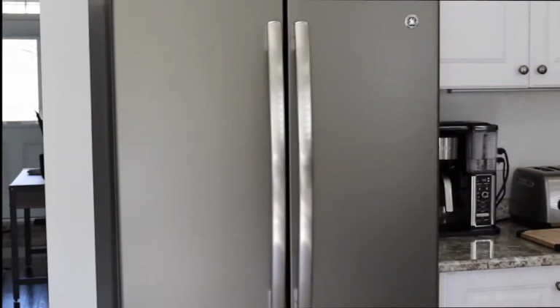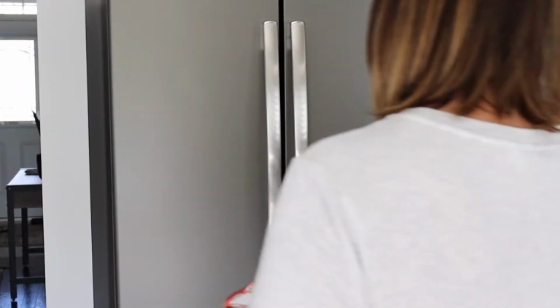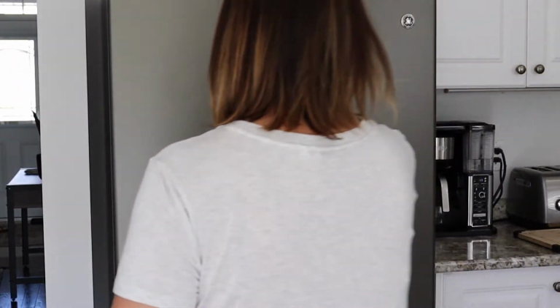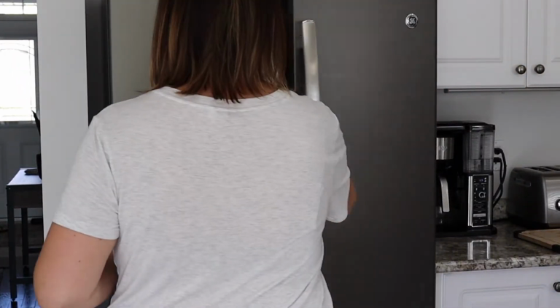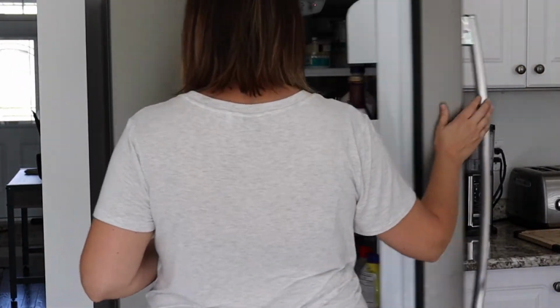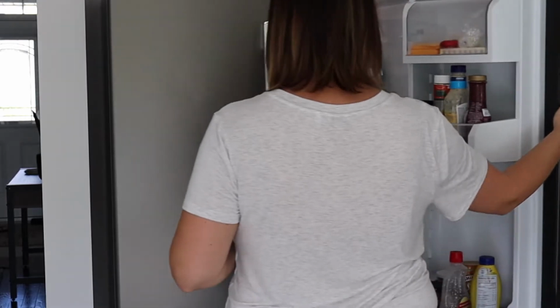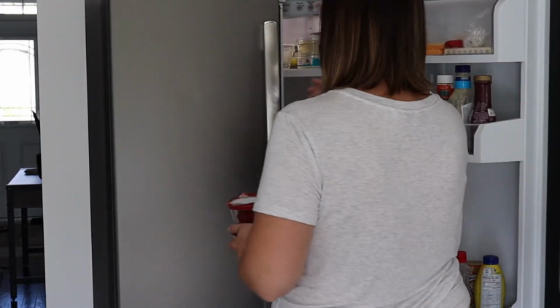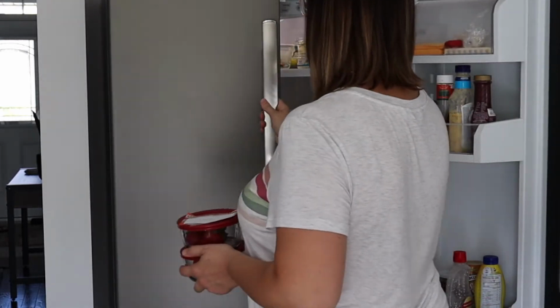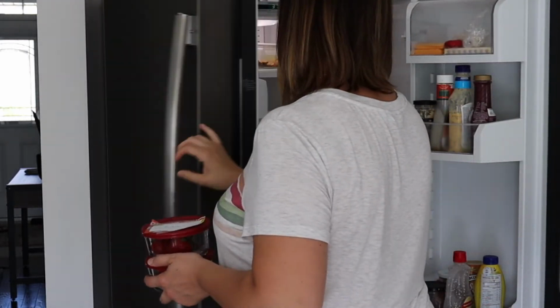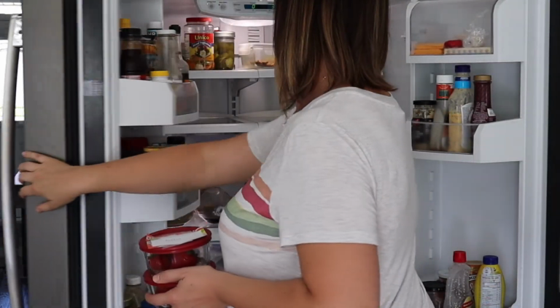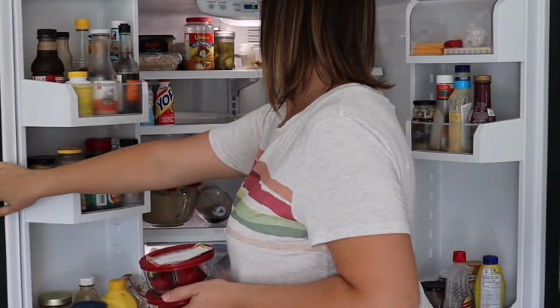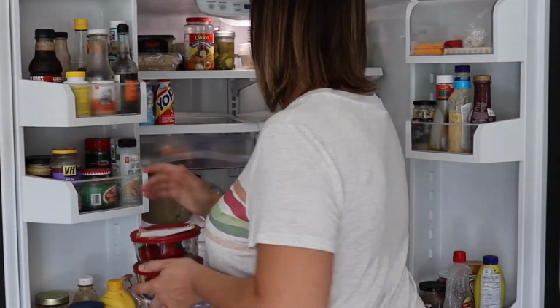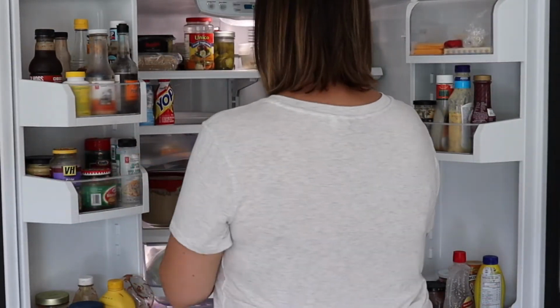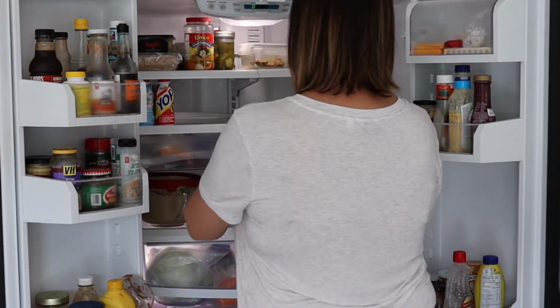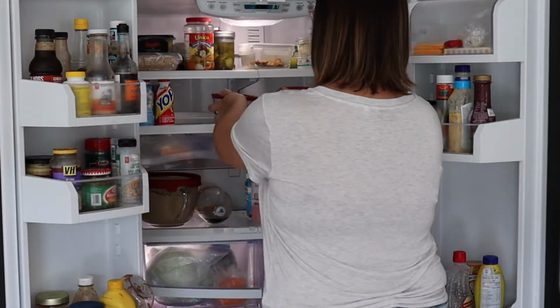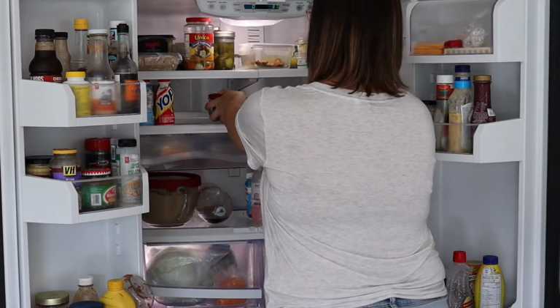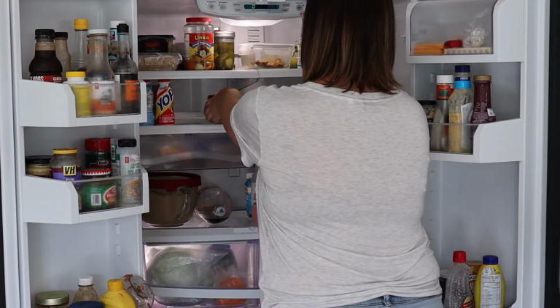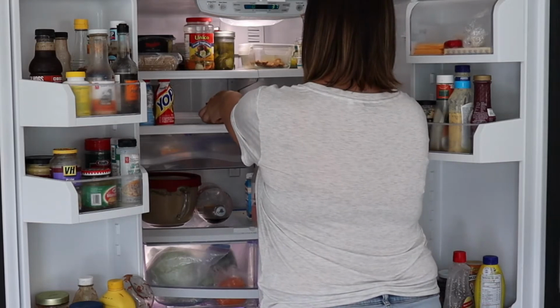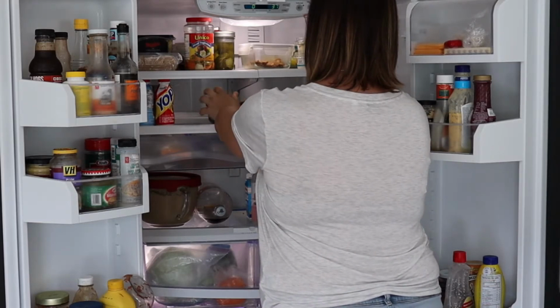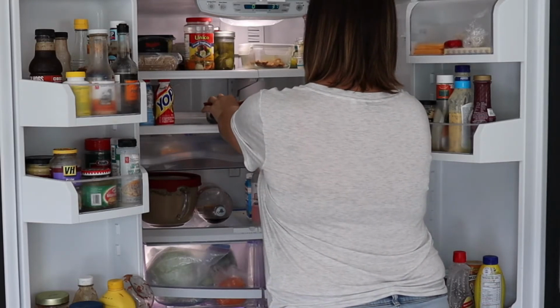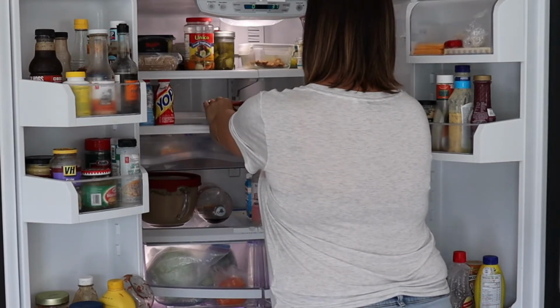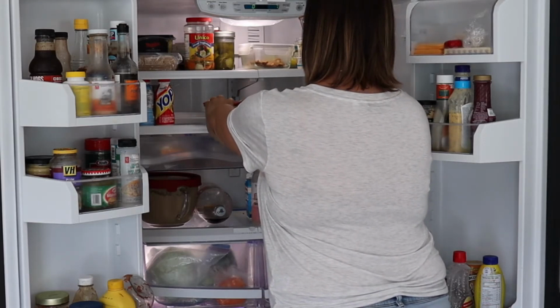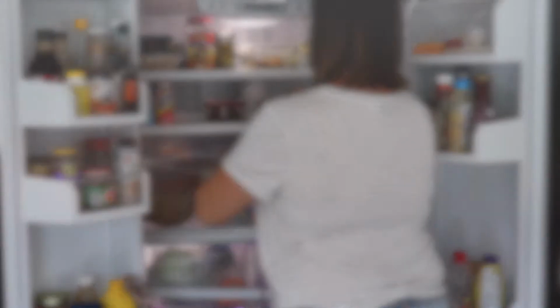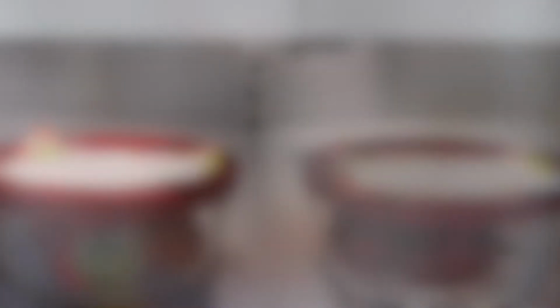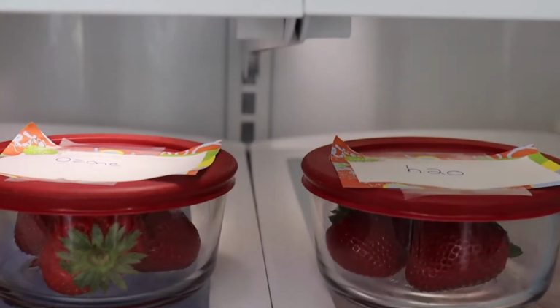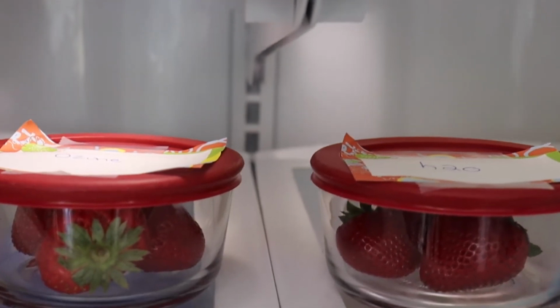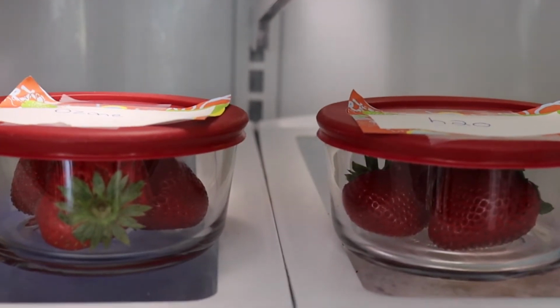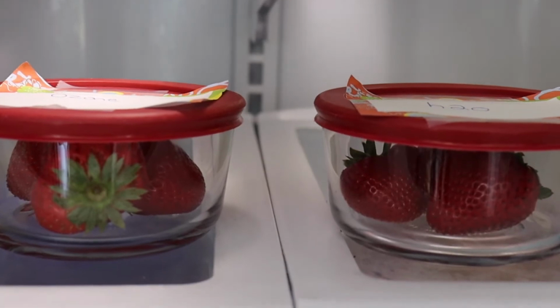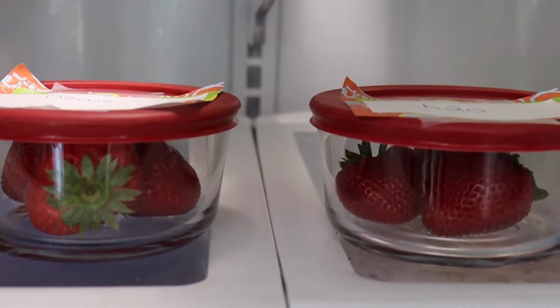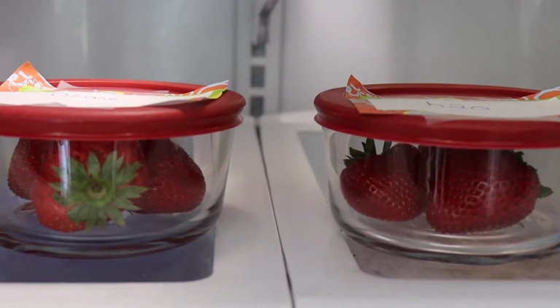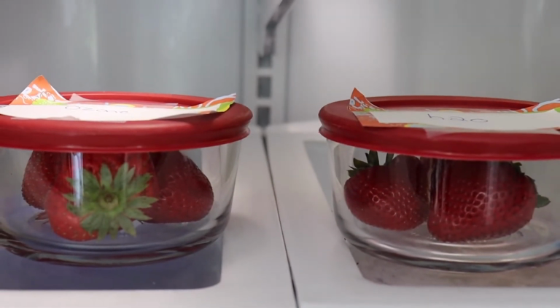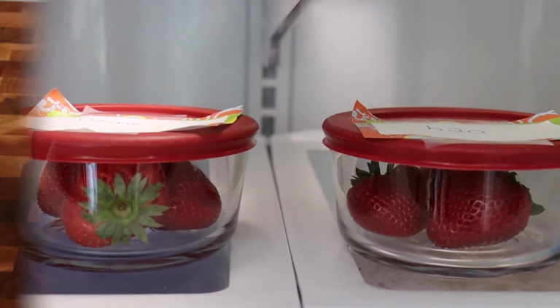I'm placing both containers inside the fridge and I'll check back a little later to see how well the strawberries are holding up.